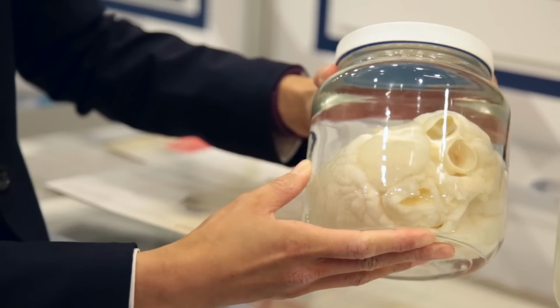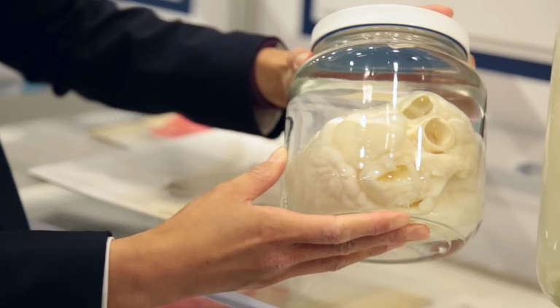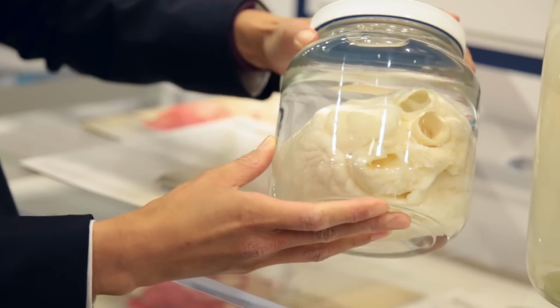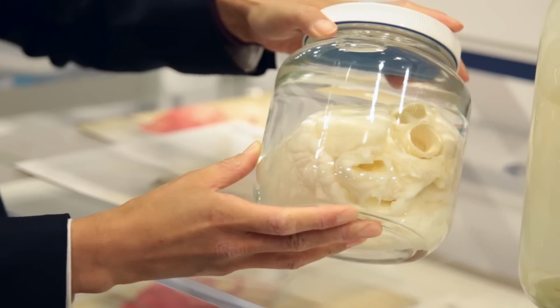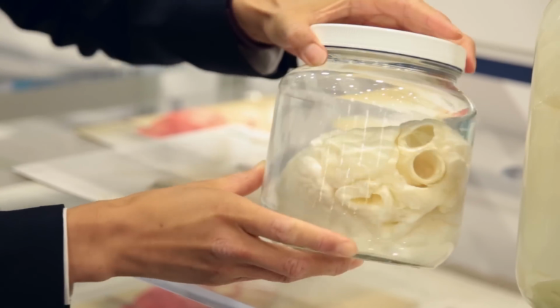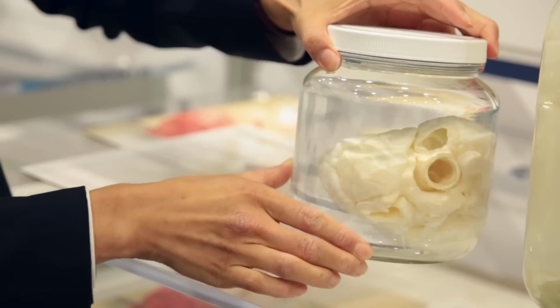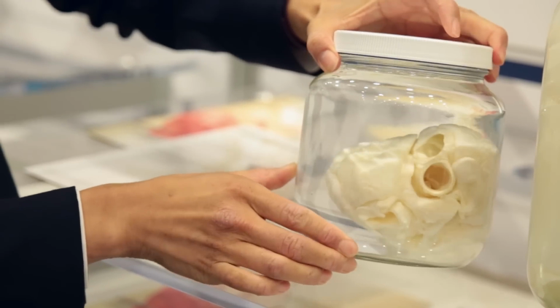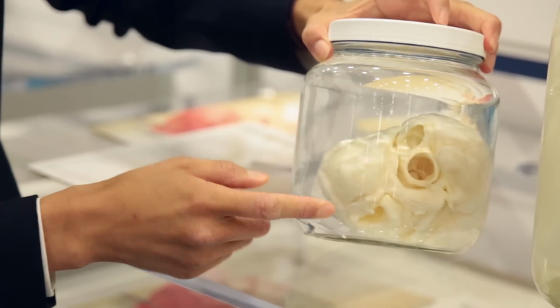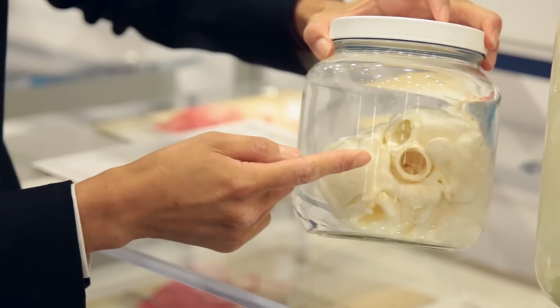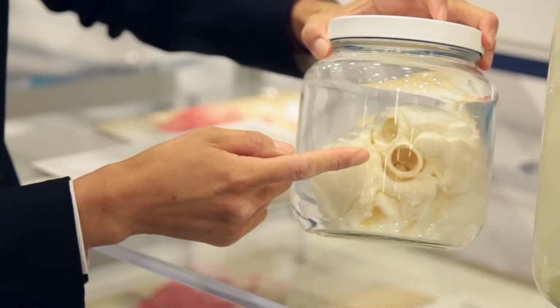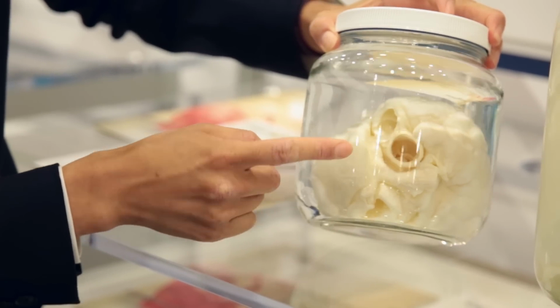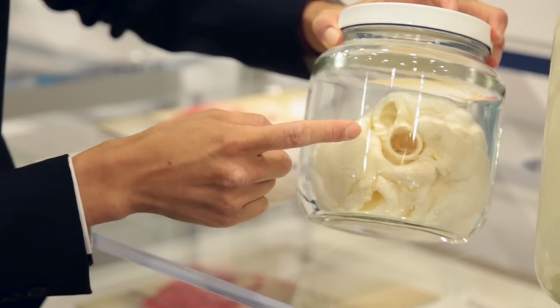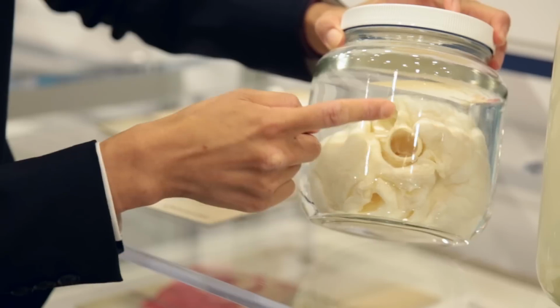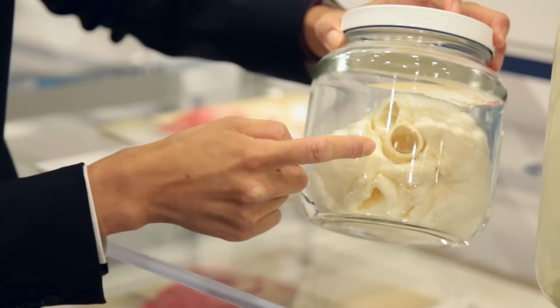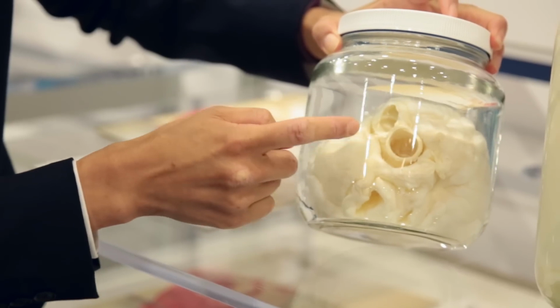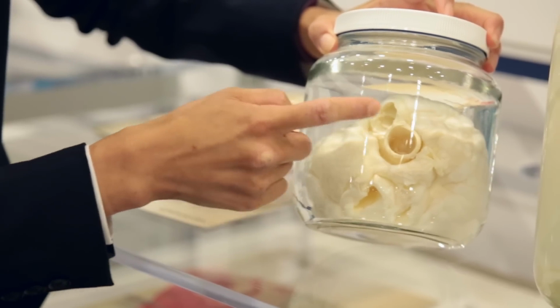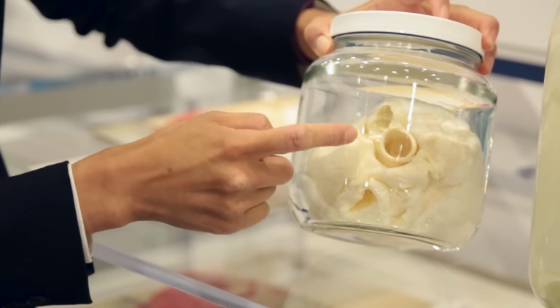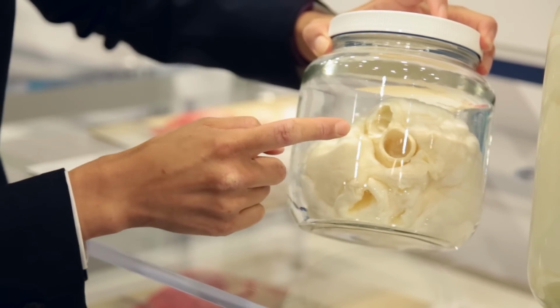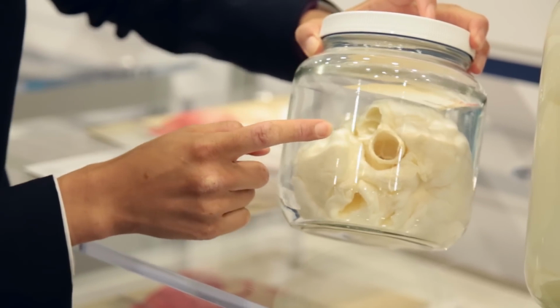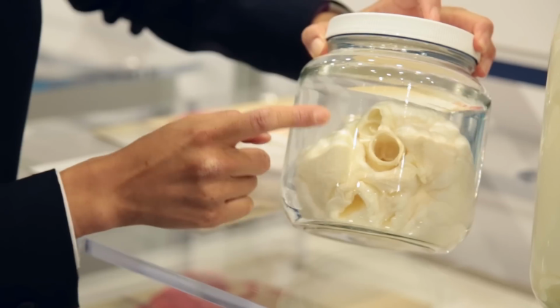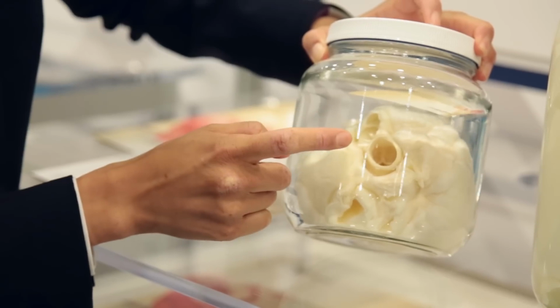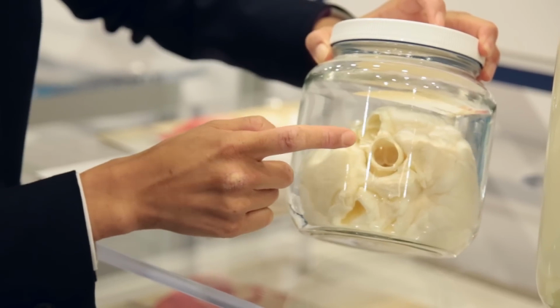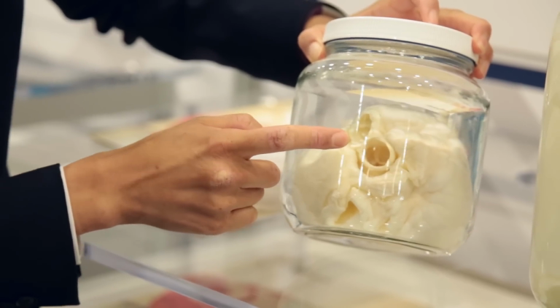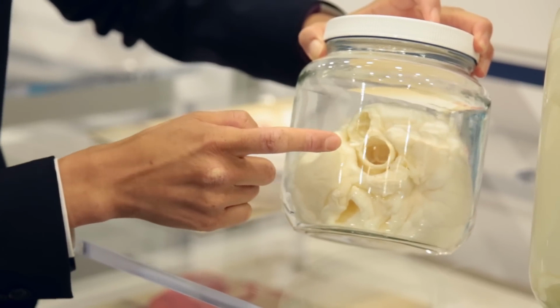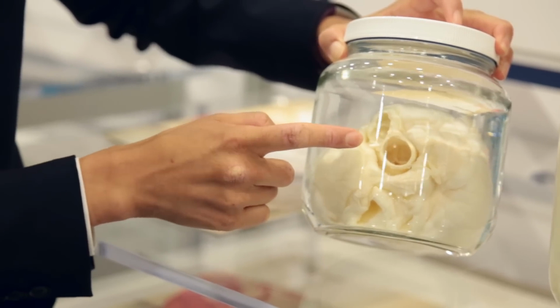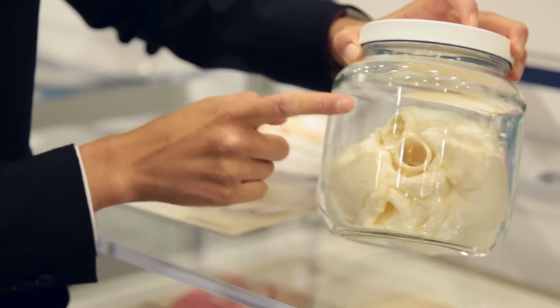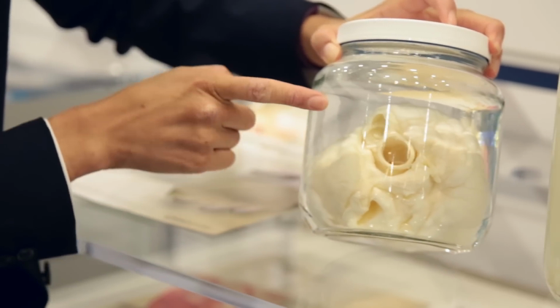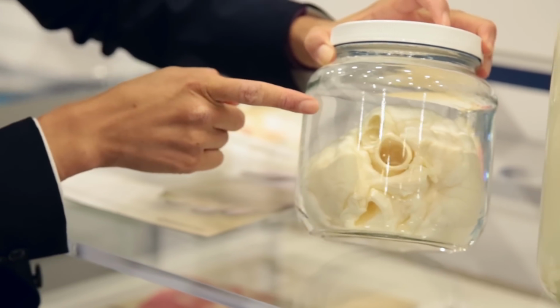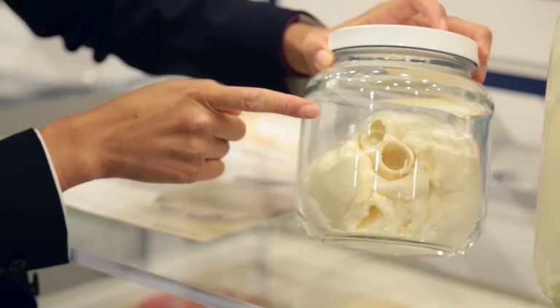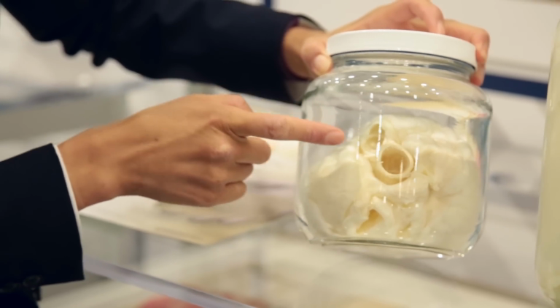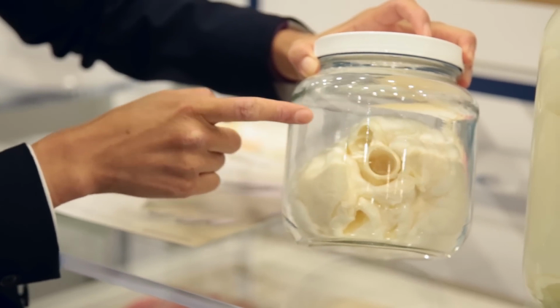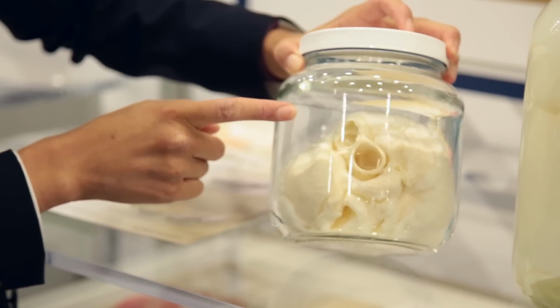All four chambers of the heart are still present. On this side, you can see we've got the aorta, which is the main central vessel there. You can still see the valve is still intact for the aortic valve, as well as the pulmonary valve up and to the left from that.